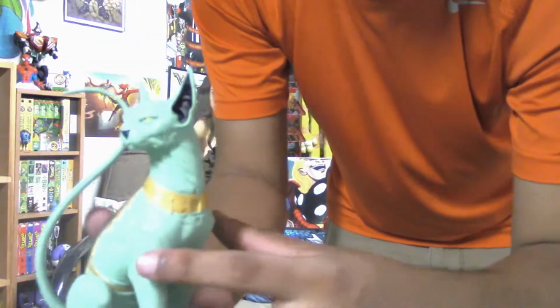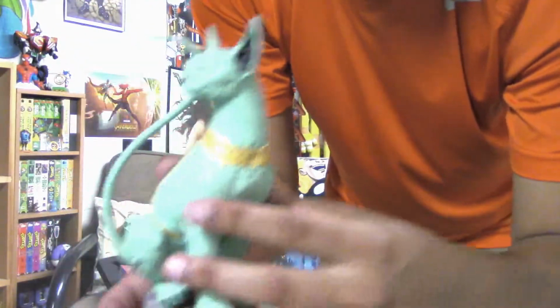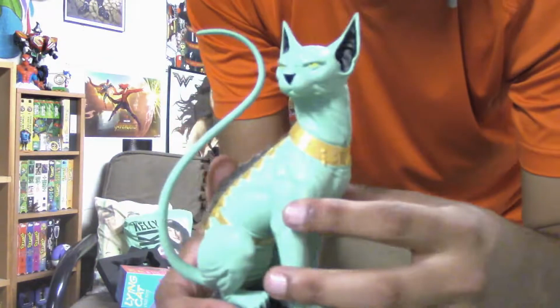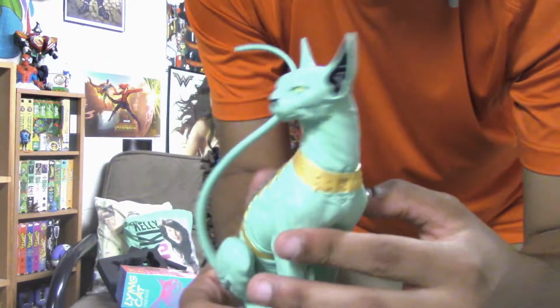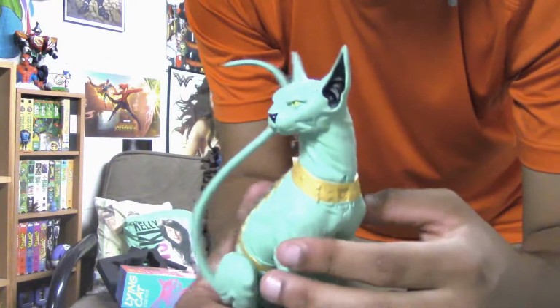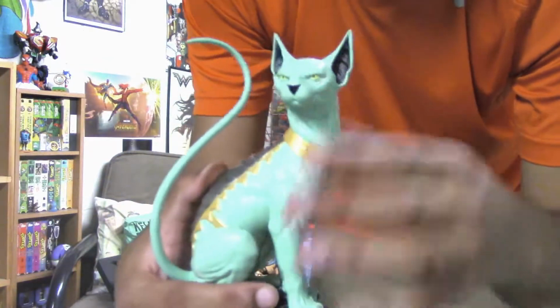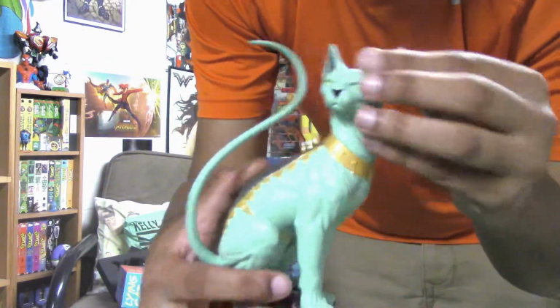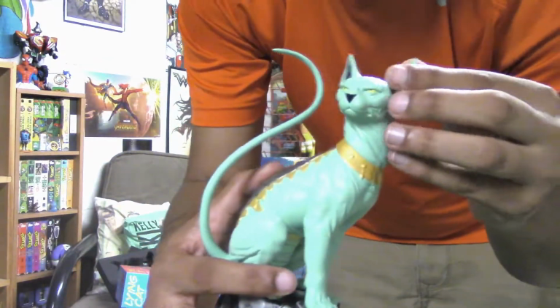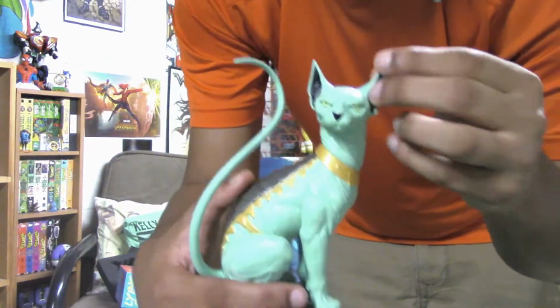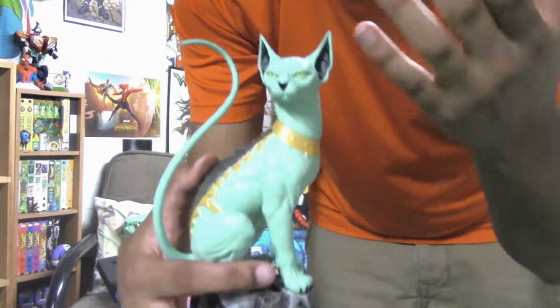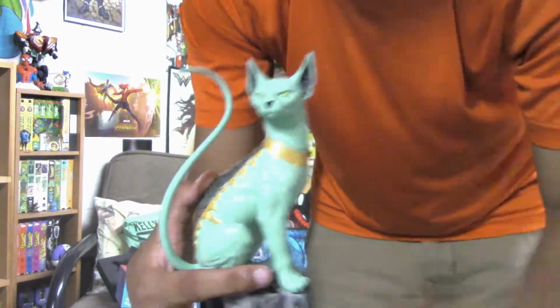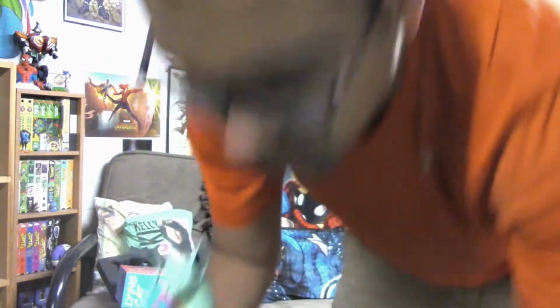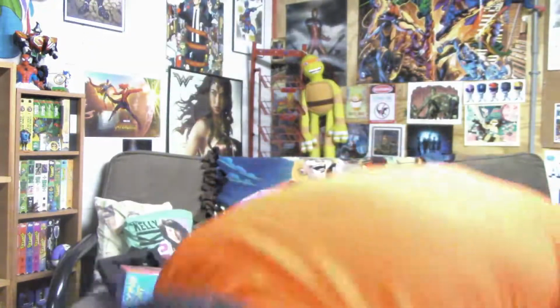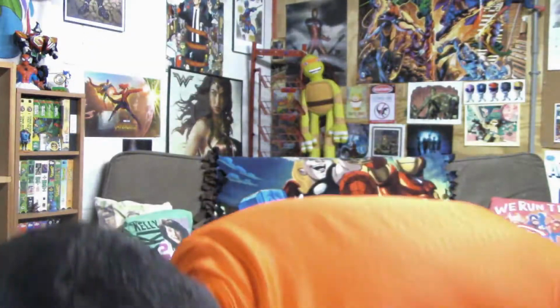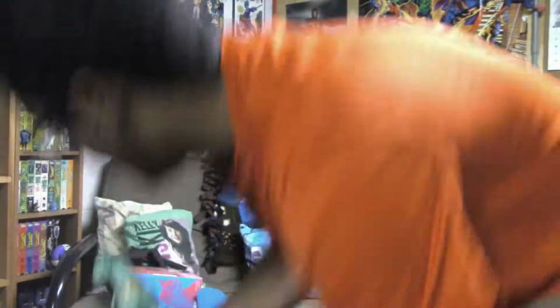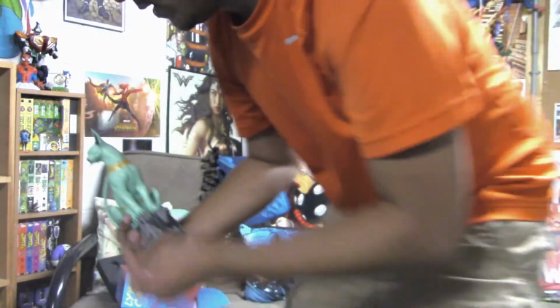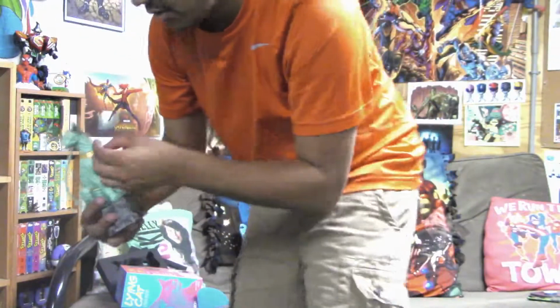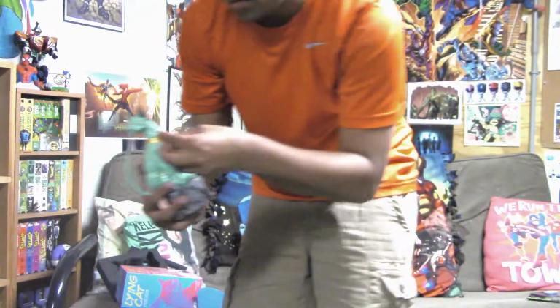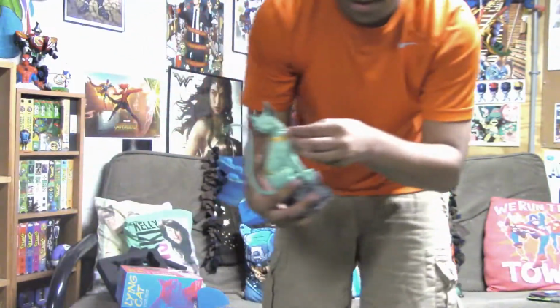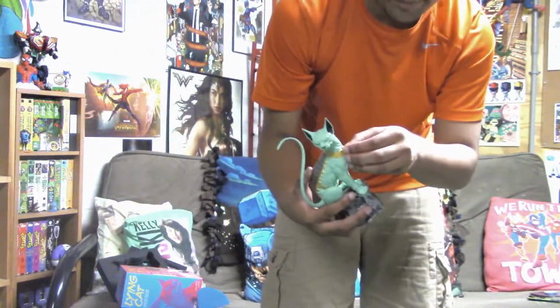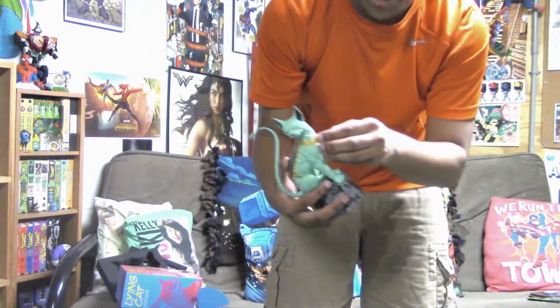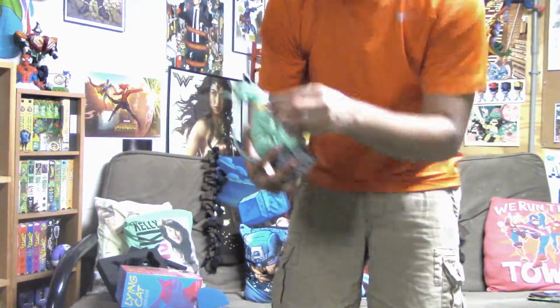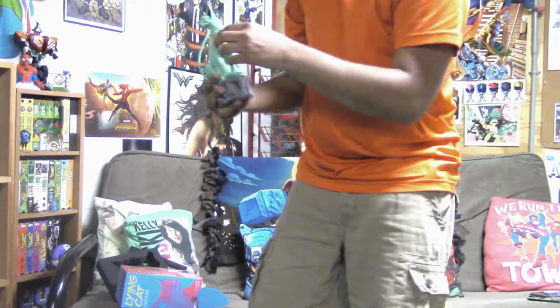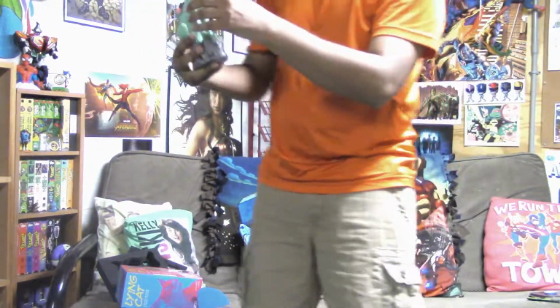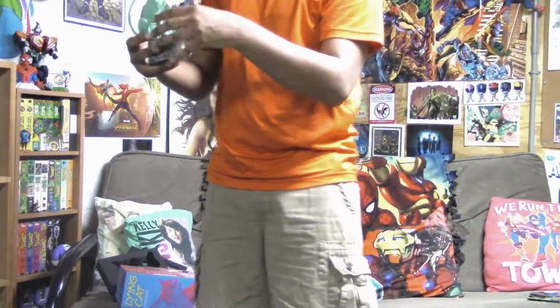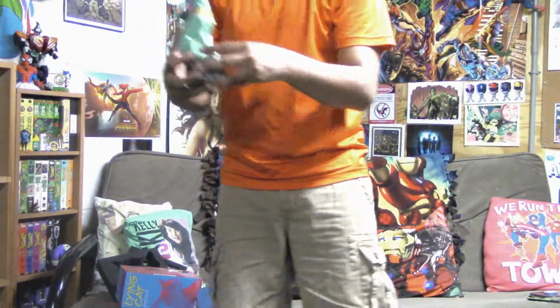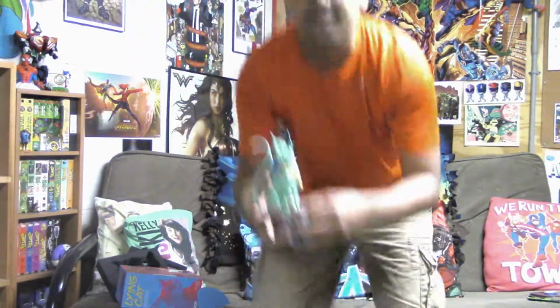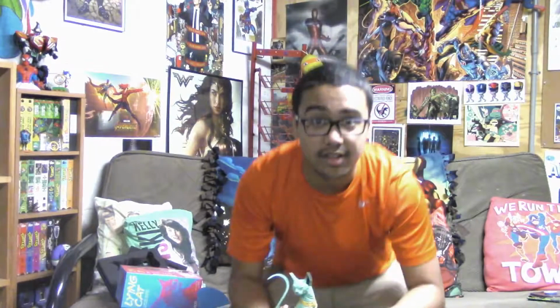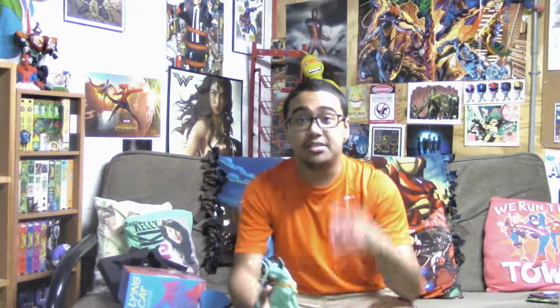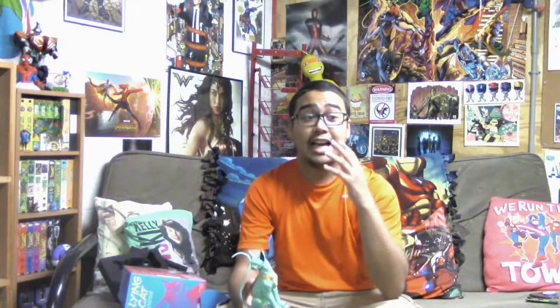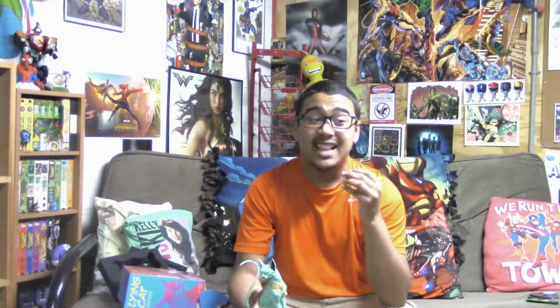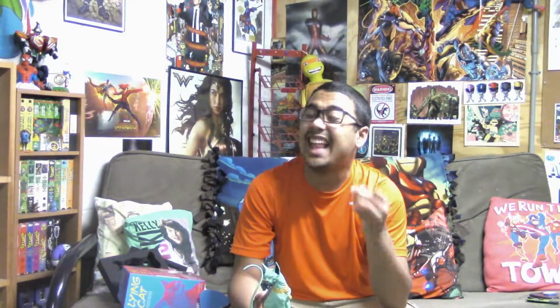He looks awesome. I gotta figure out how to get the charm on him more securely — I'll look into the instructions later. Lion Cat looks fantastic and I love it. Thank you again Mom, it's an awesome freaking statue. Until next time — lying!